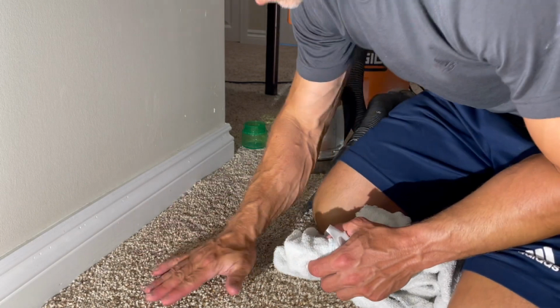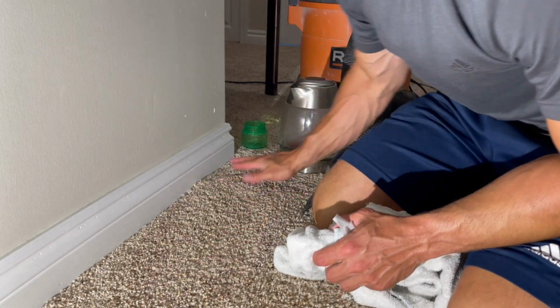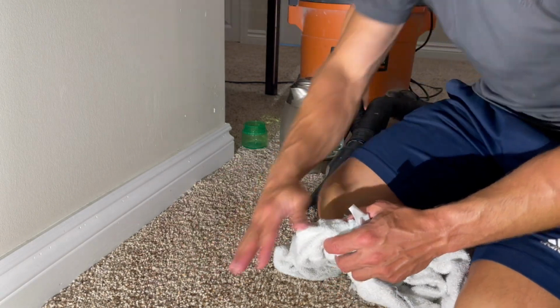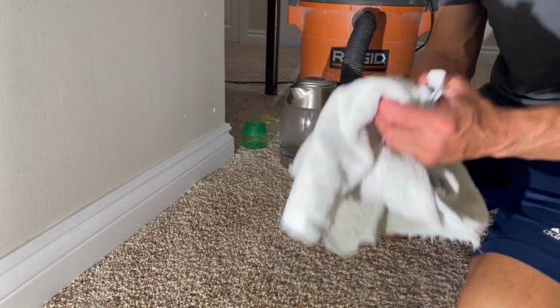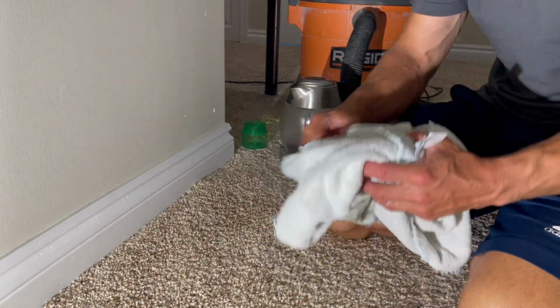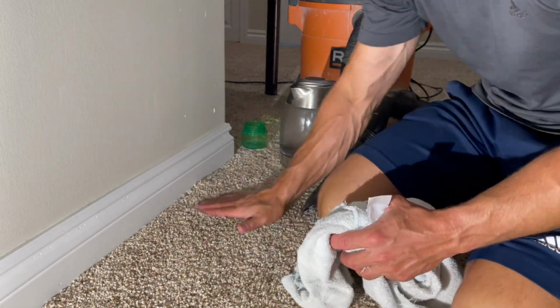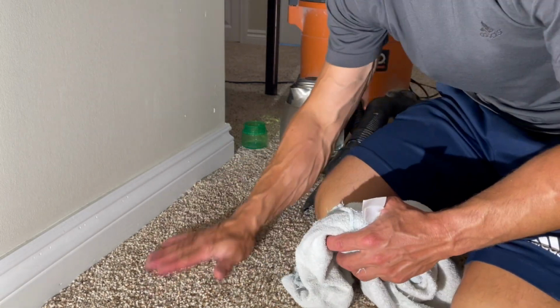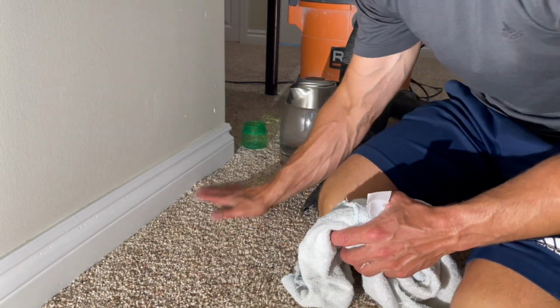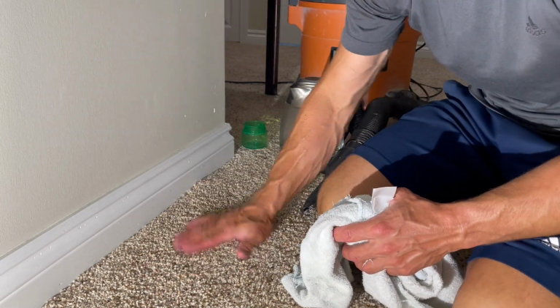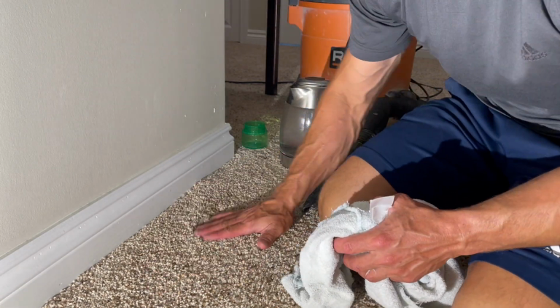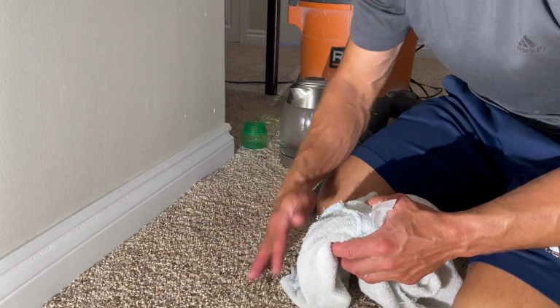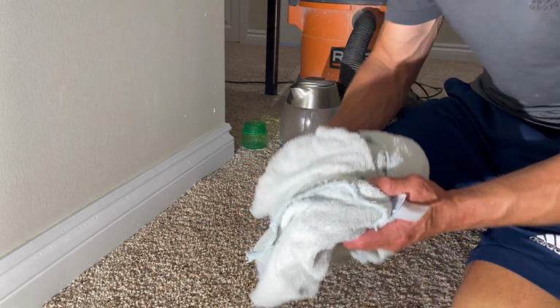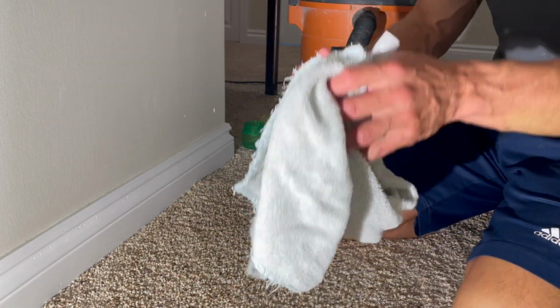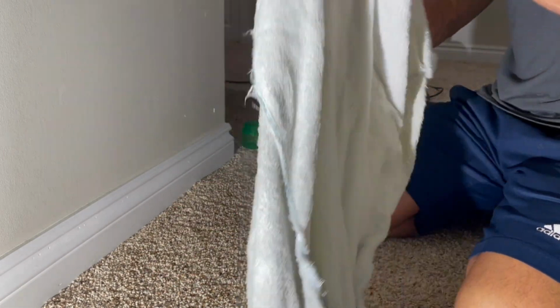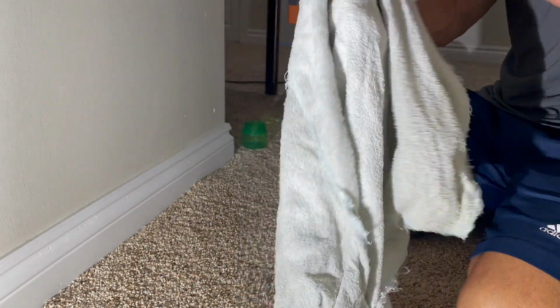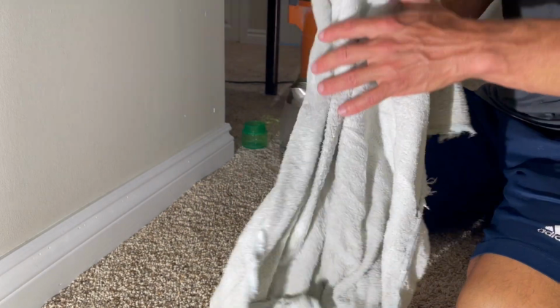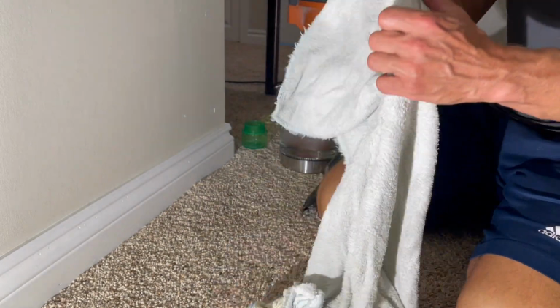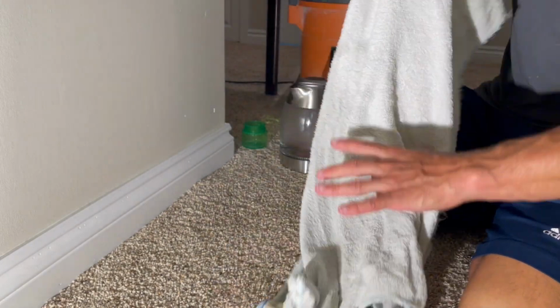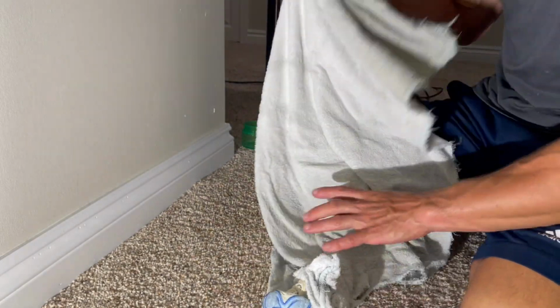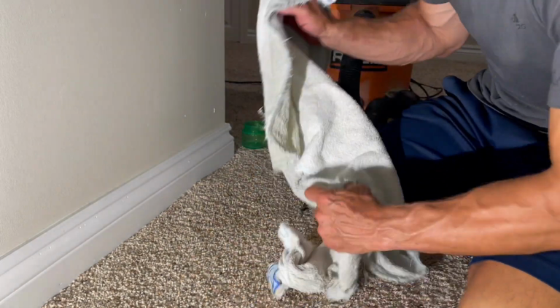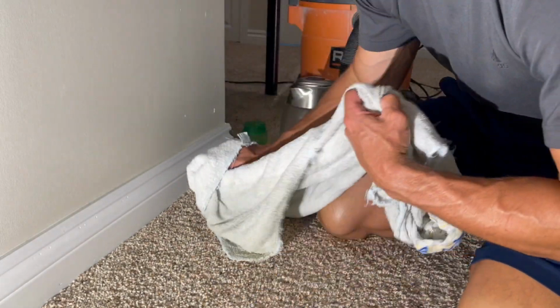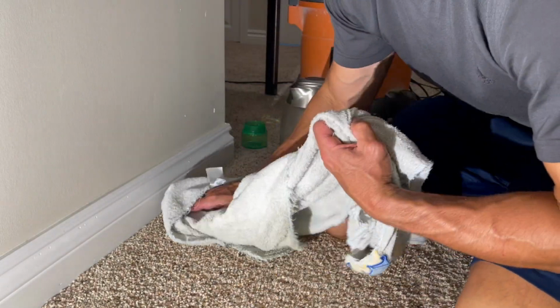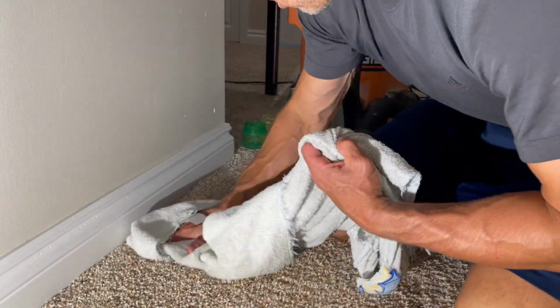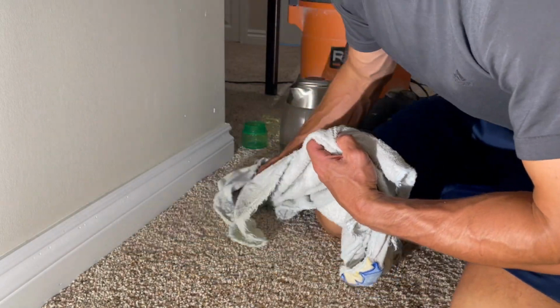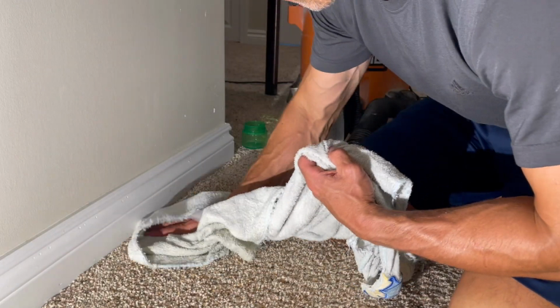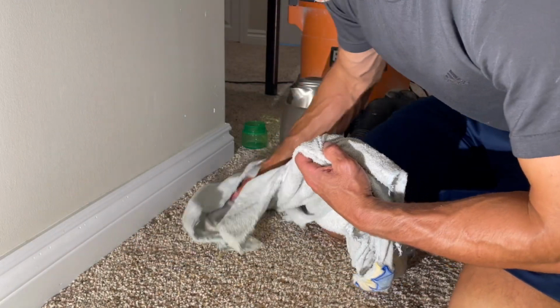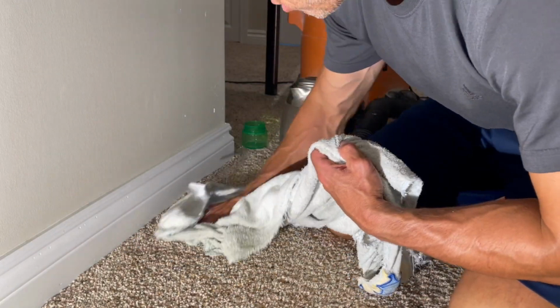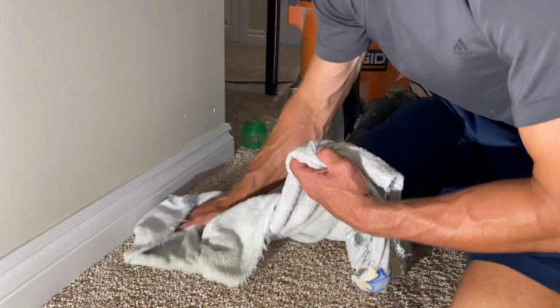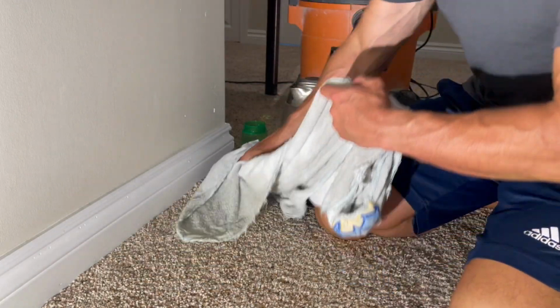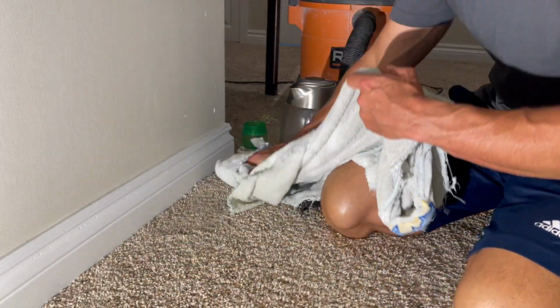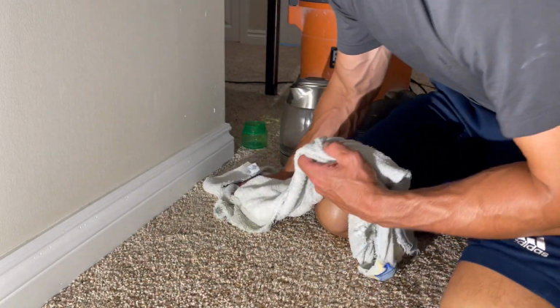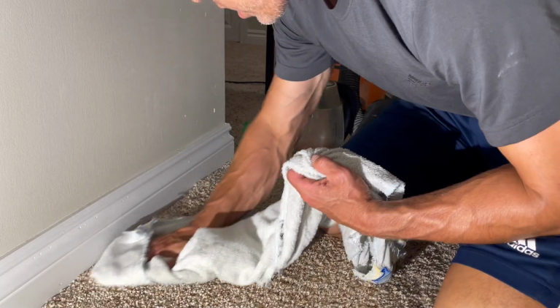There you have it — good as new. It's still wet over here, but maybe I'll put a fan on it and do another video to see how it dries.